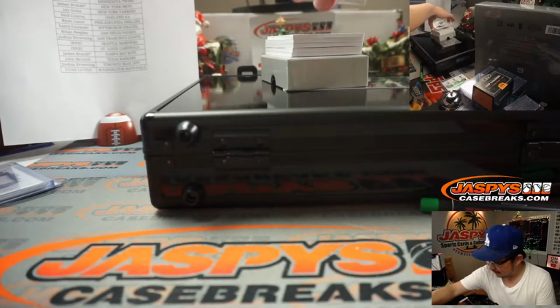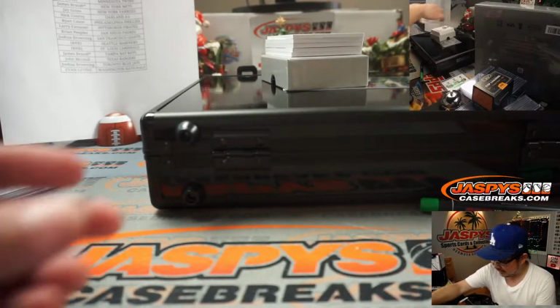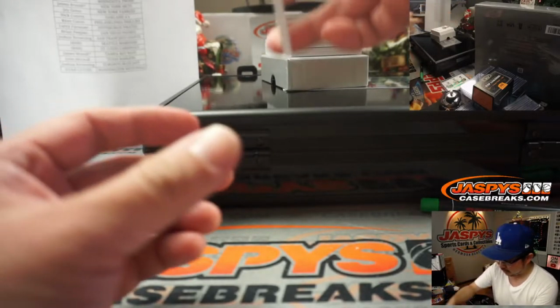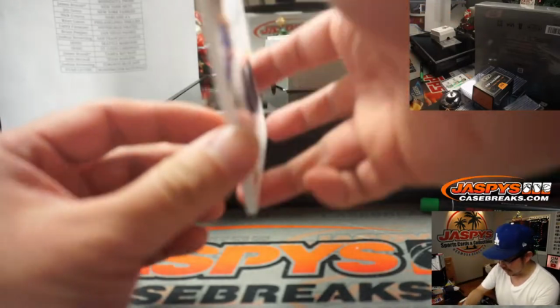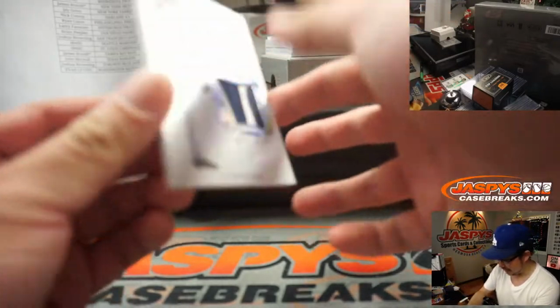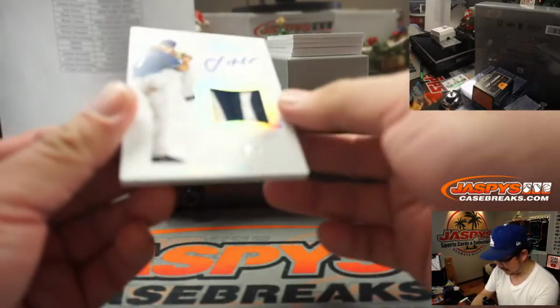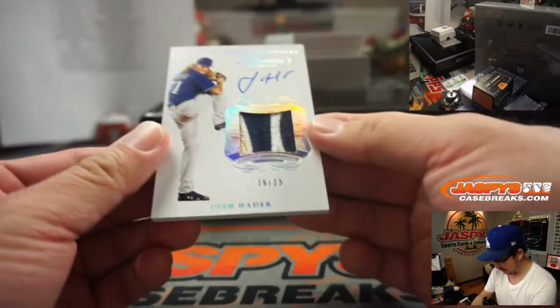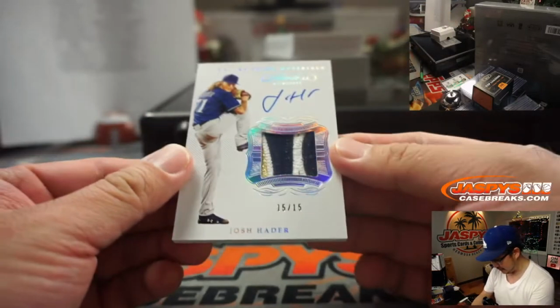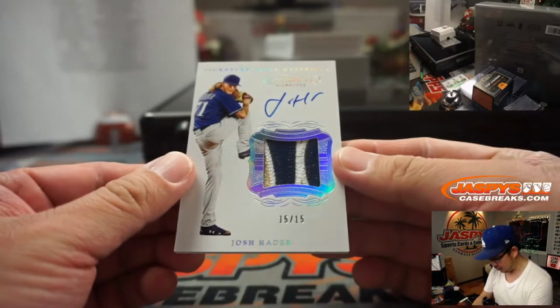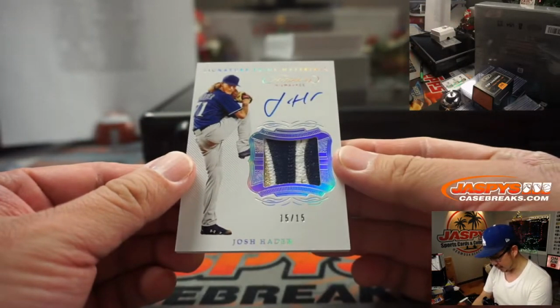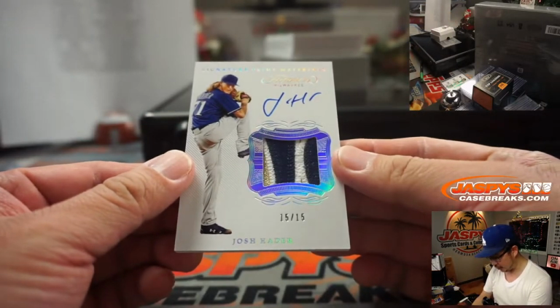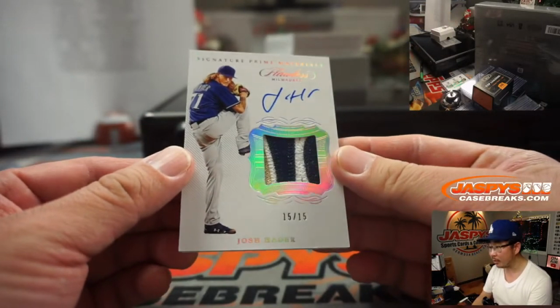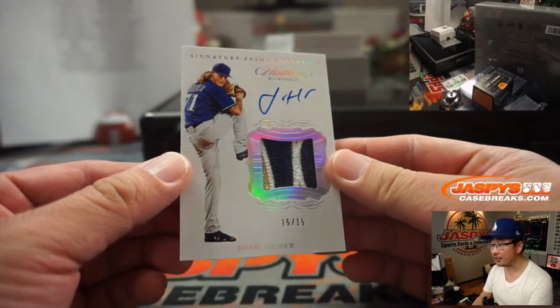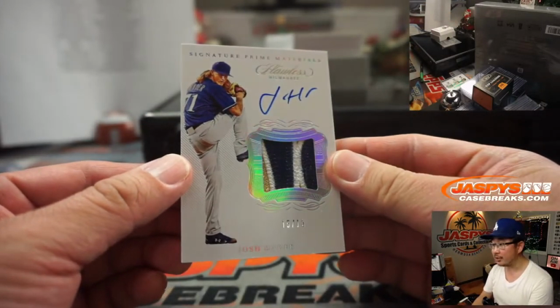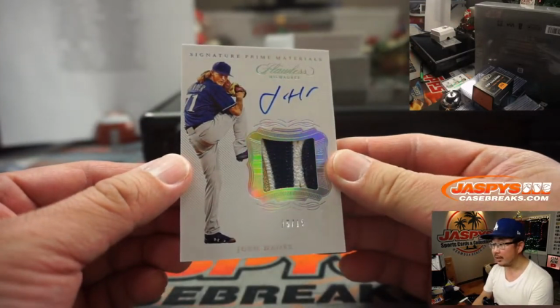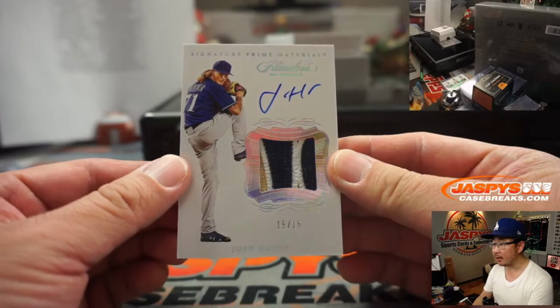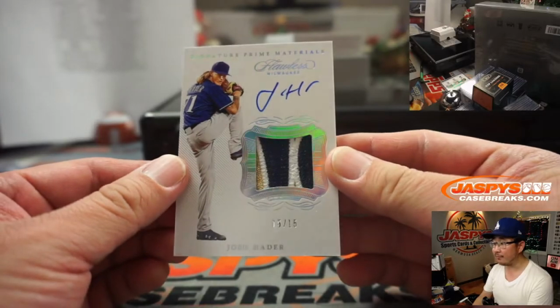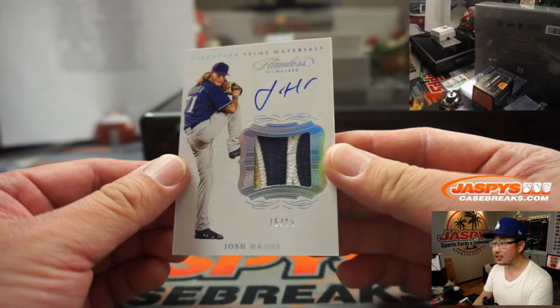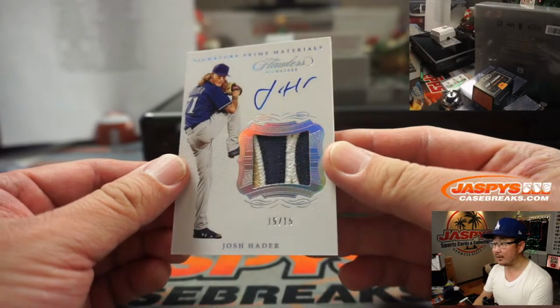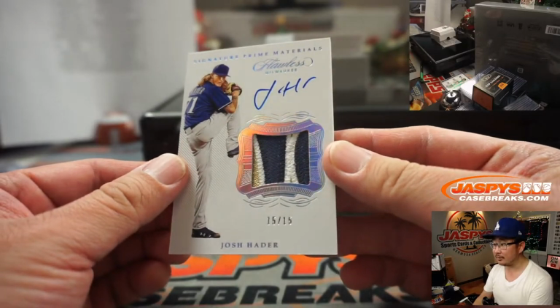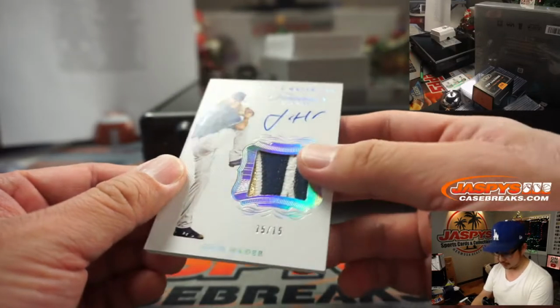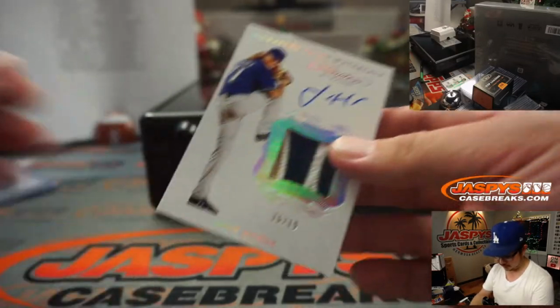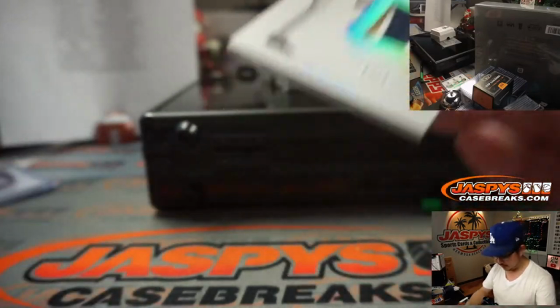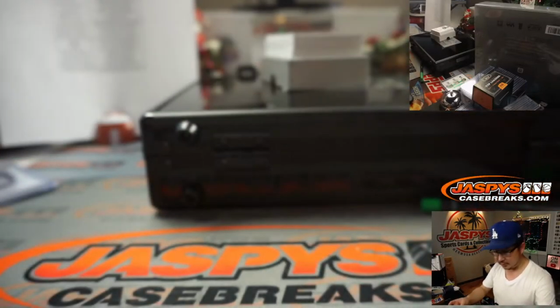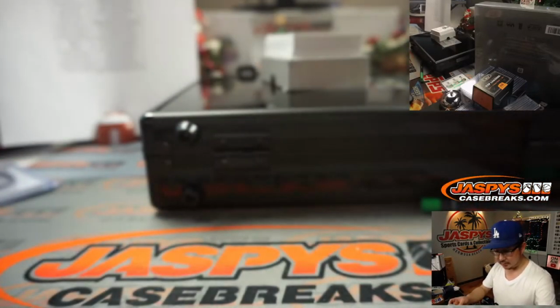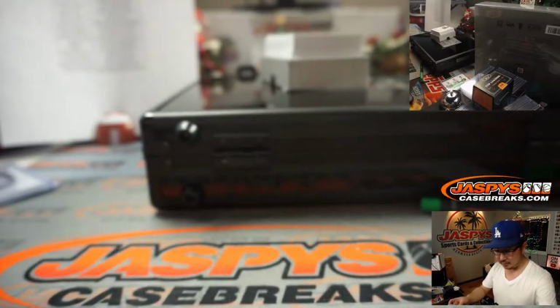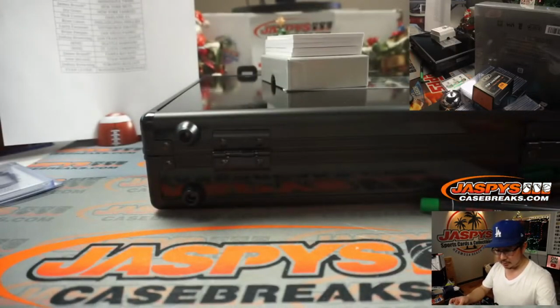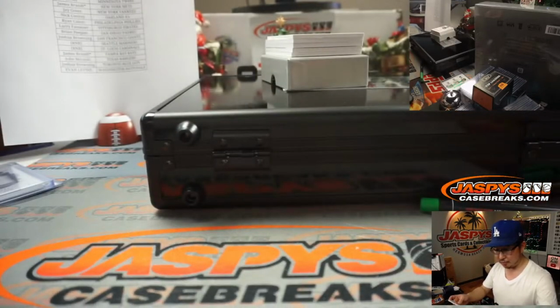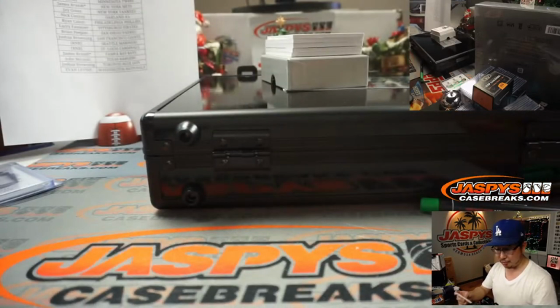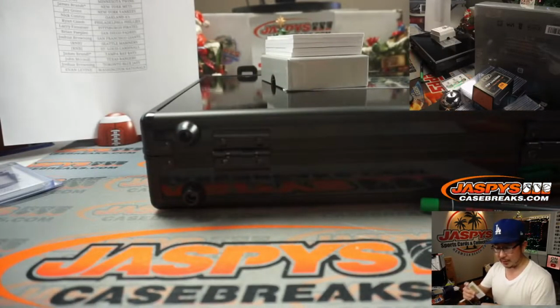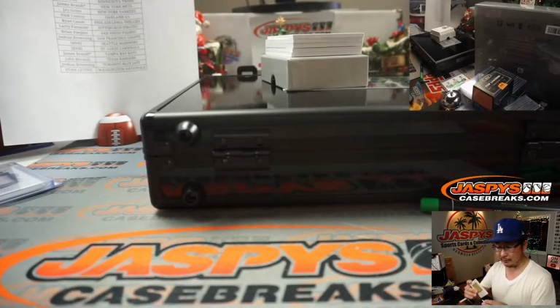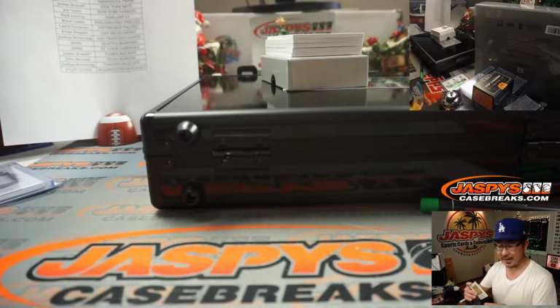15 out of 15 — we'll do that at the end. Two color, three color patch, and an autograph — Josh Hader. Brew Crew, that'll be for Daniel.